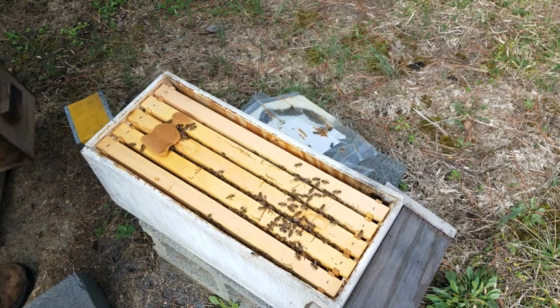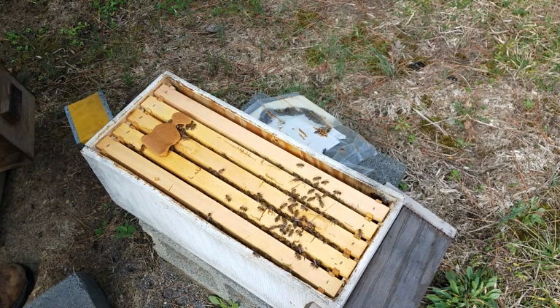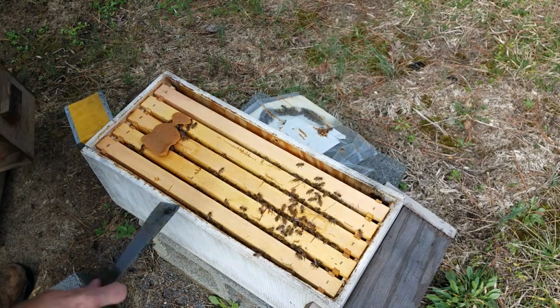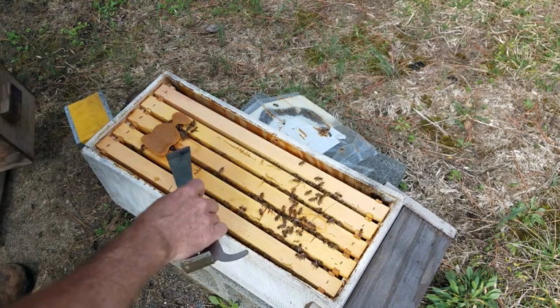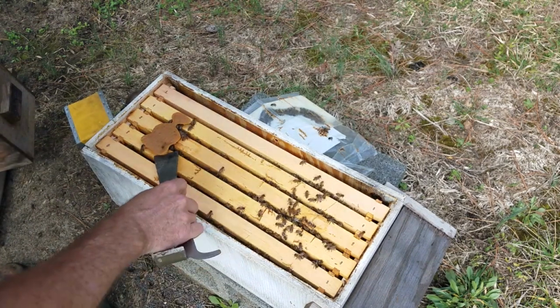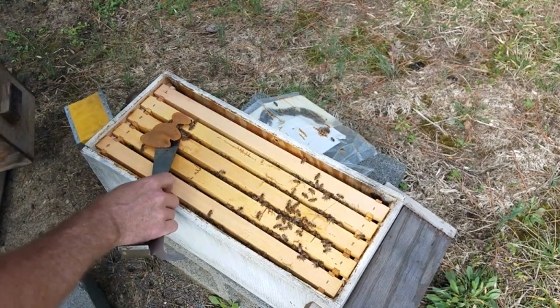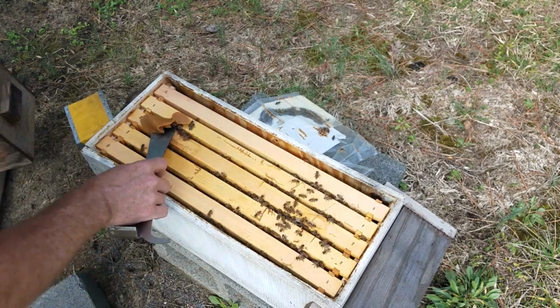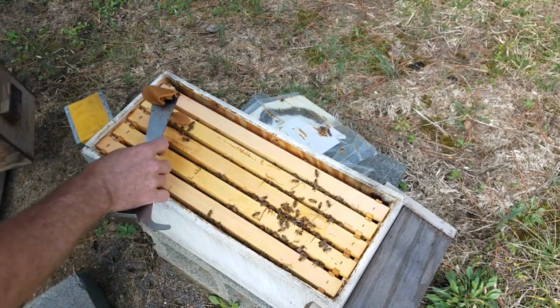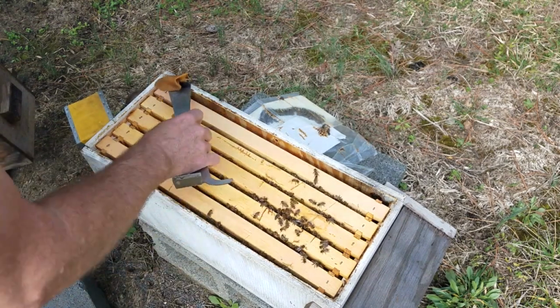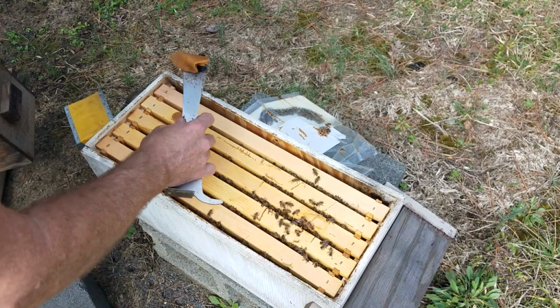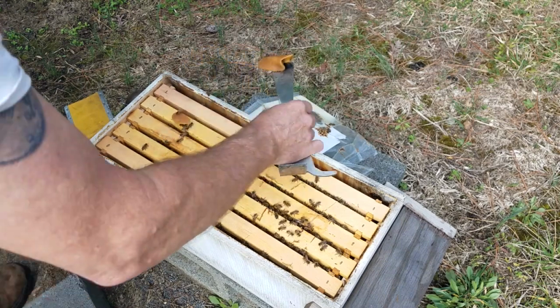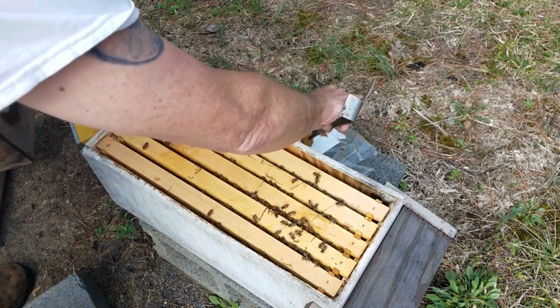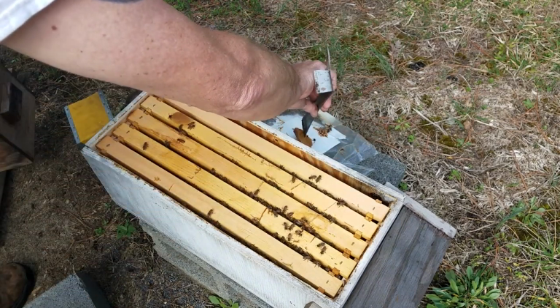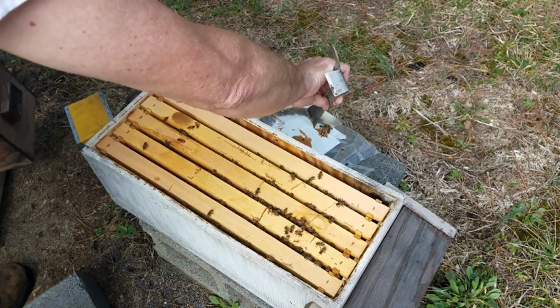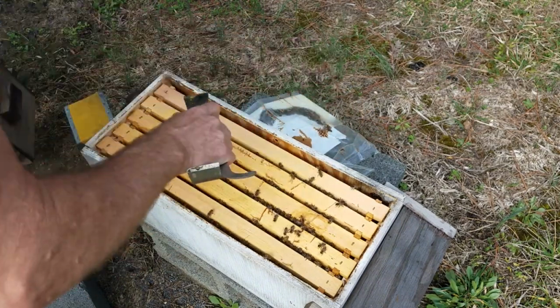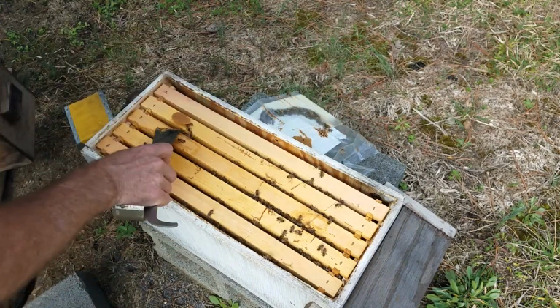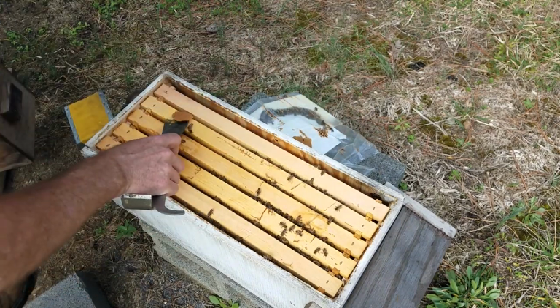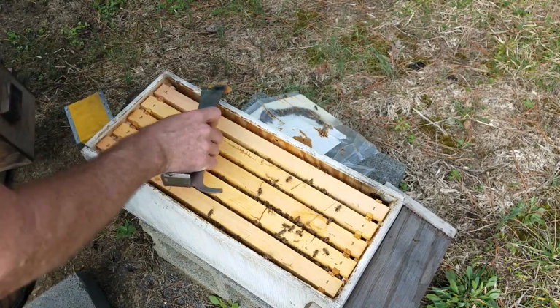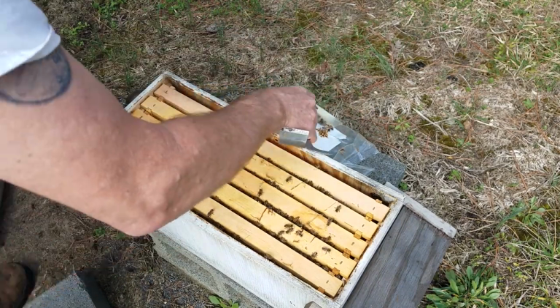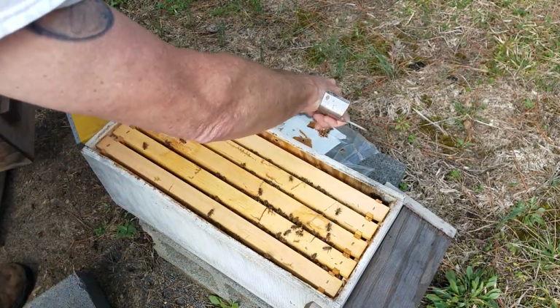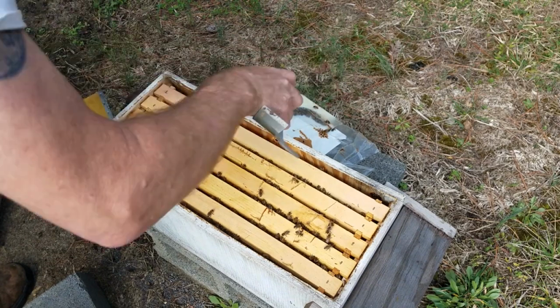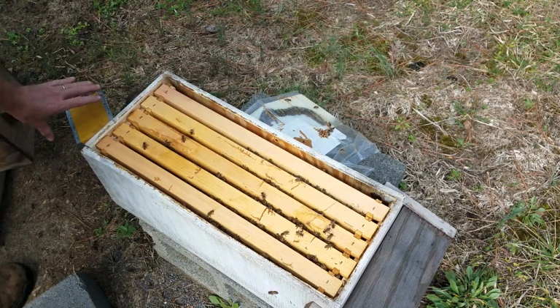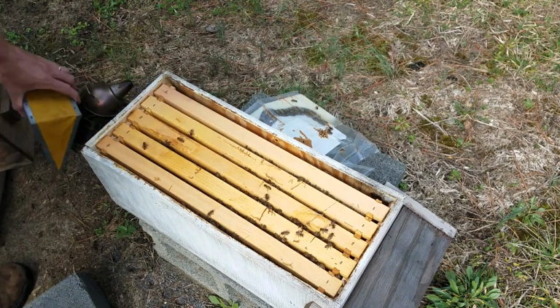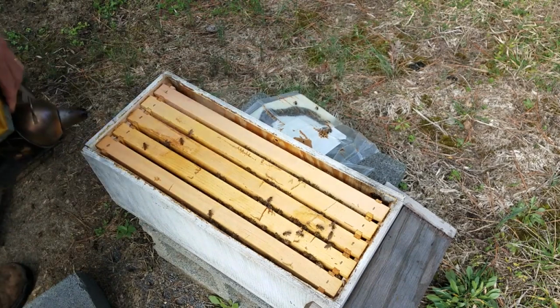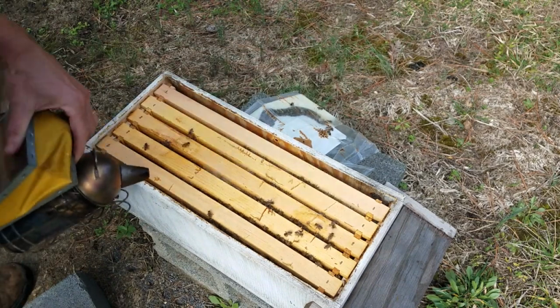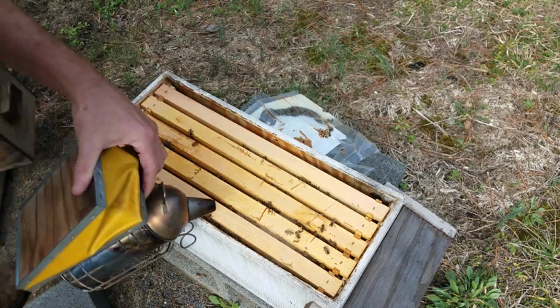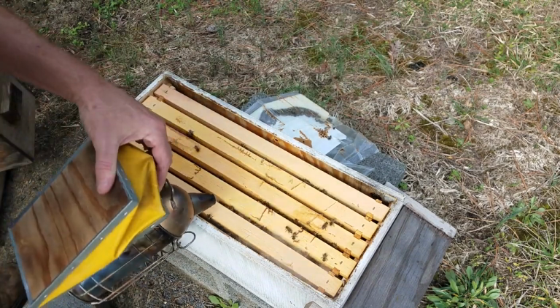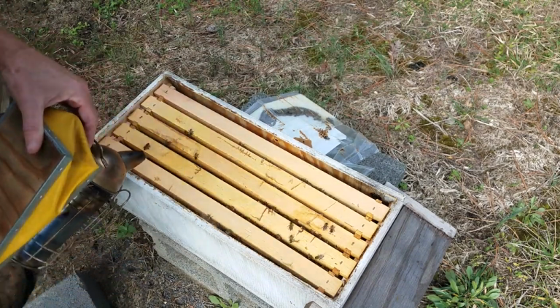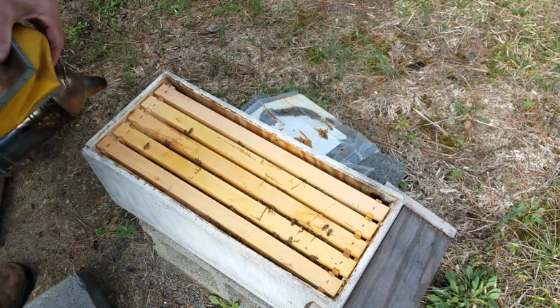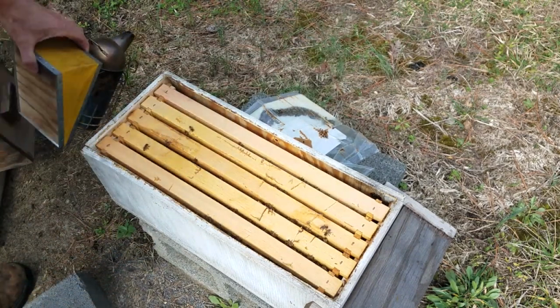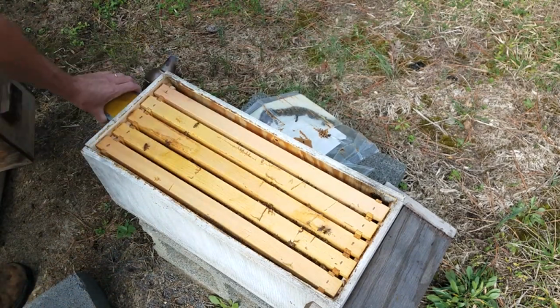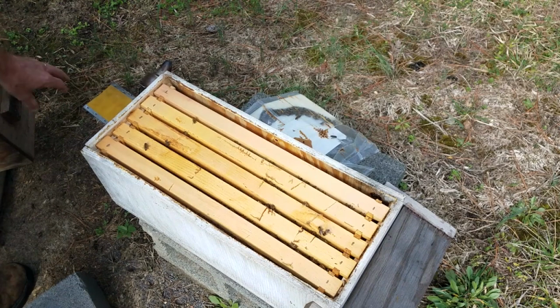It actually looks like they're doing pretty good. There's a lot more bees in here than there were a few weeks ago.